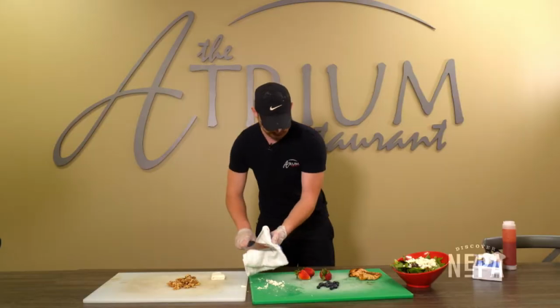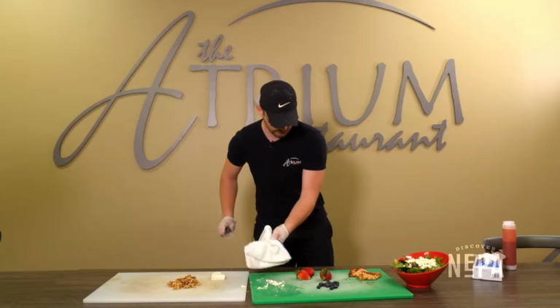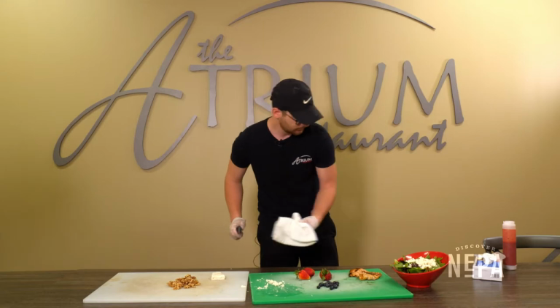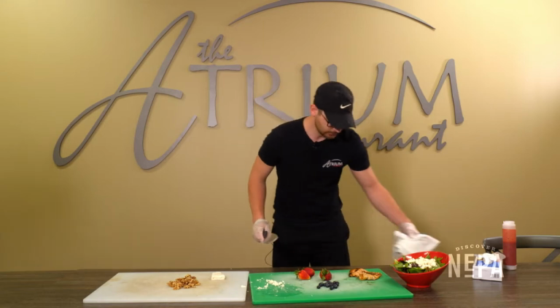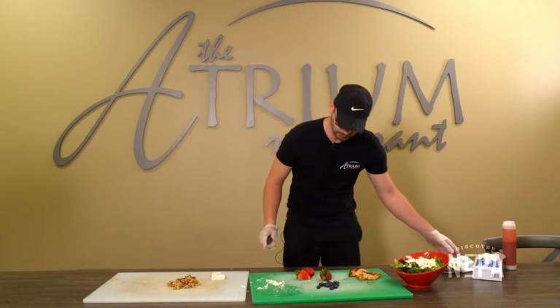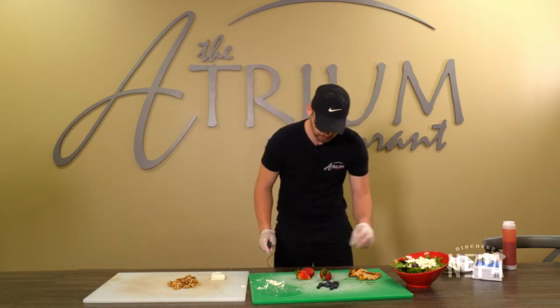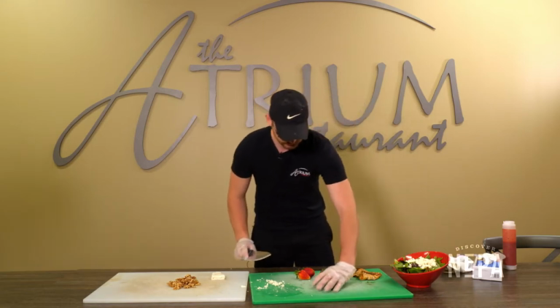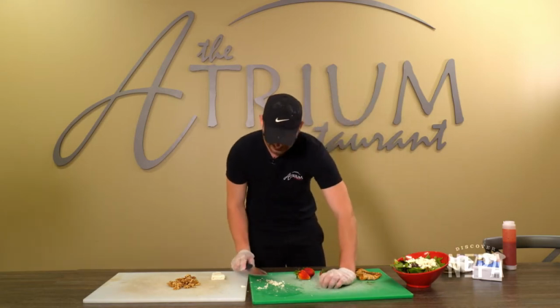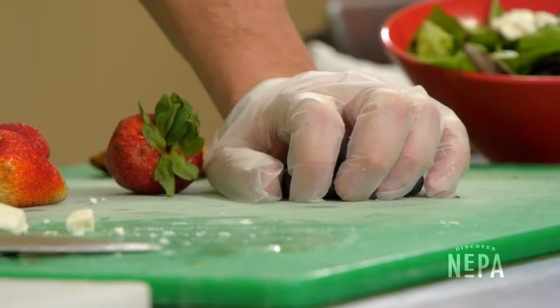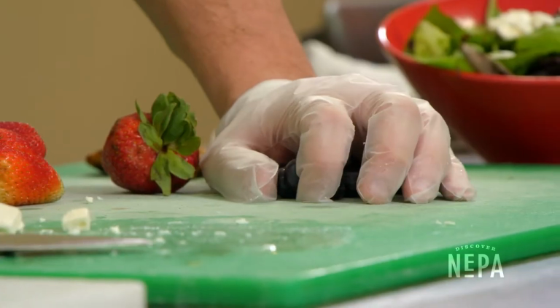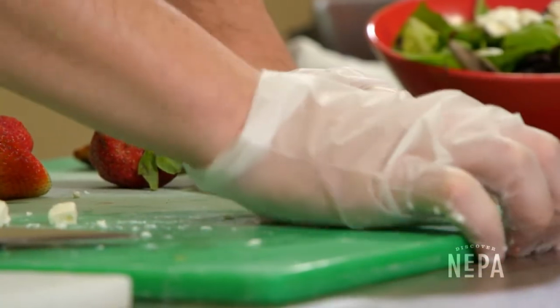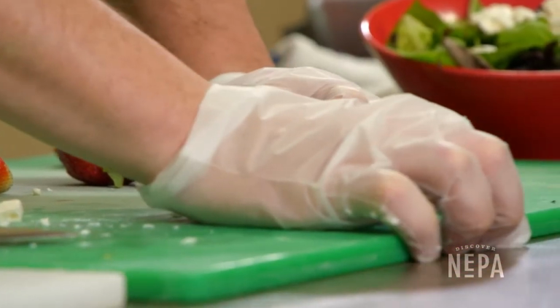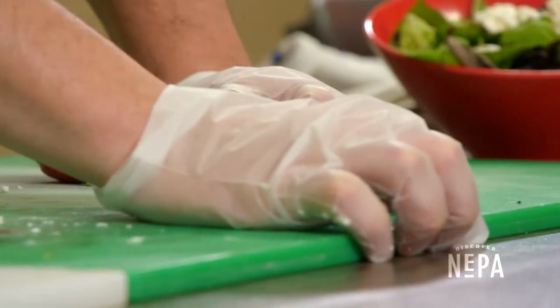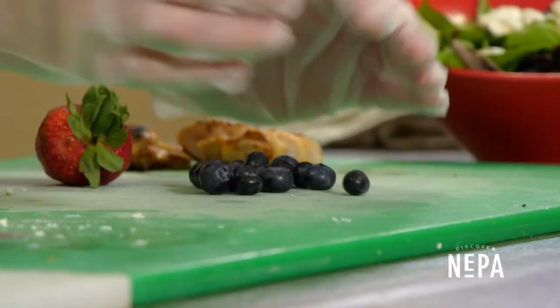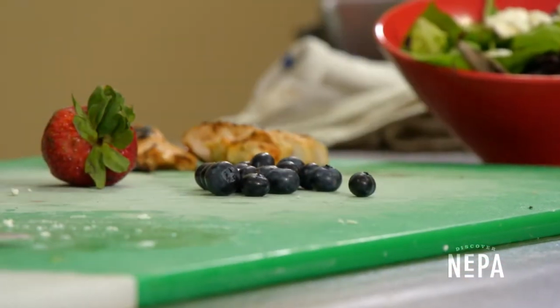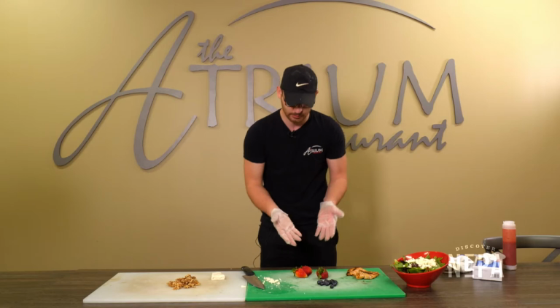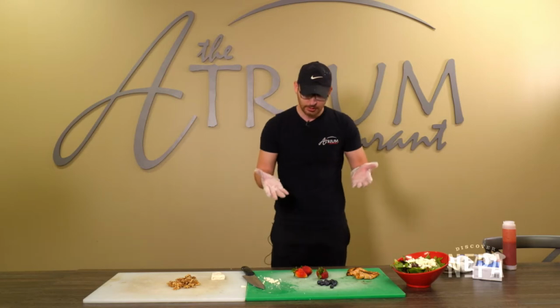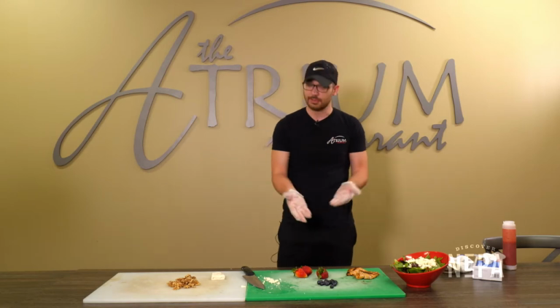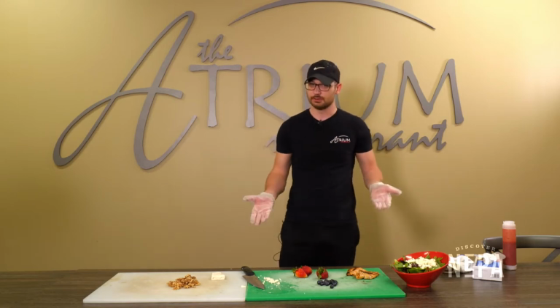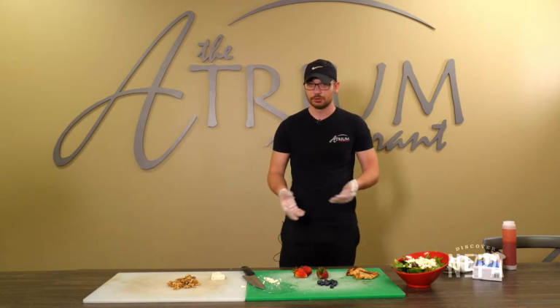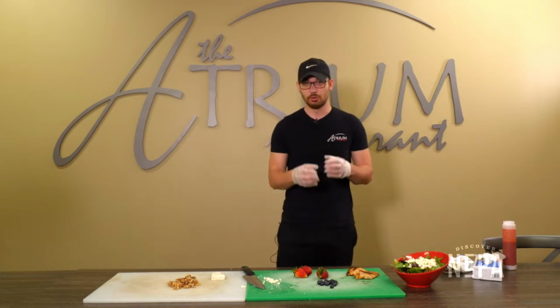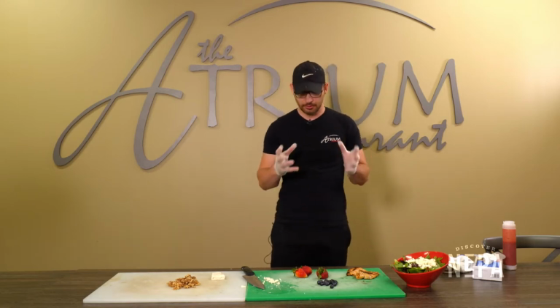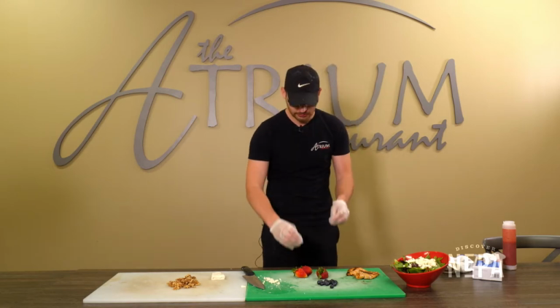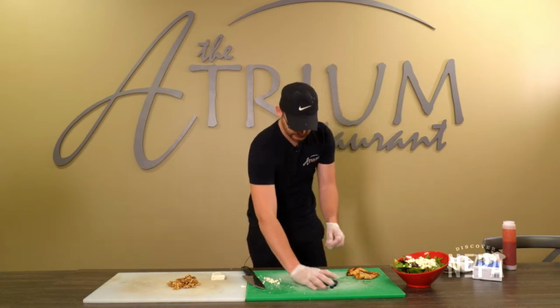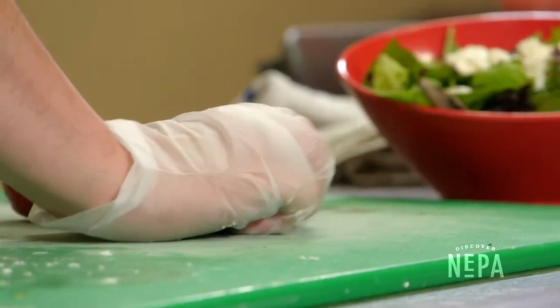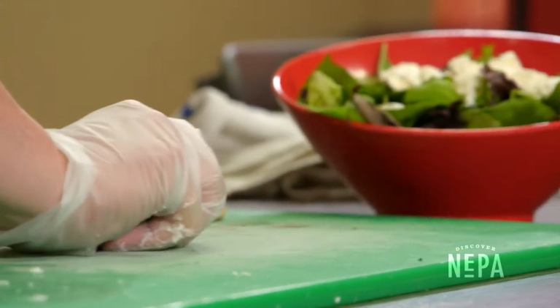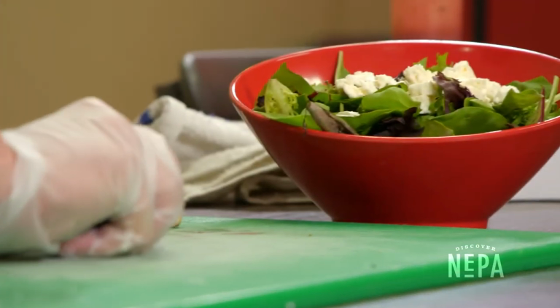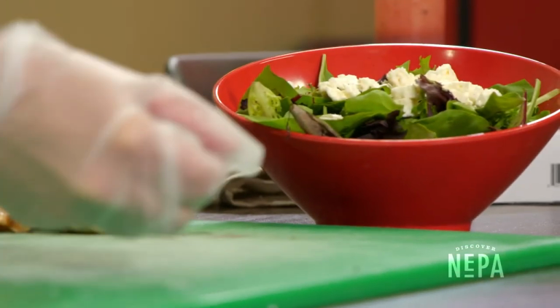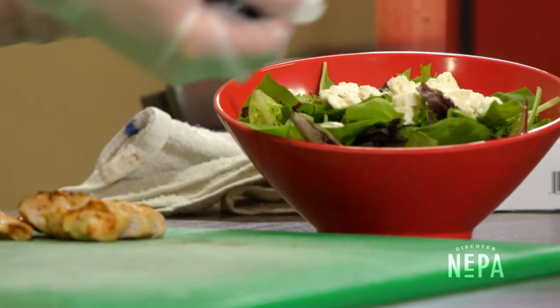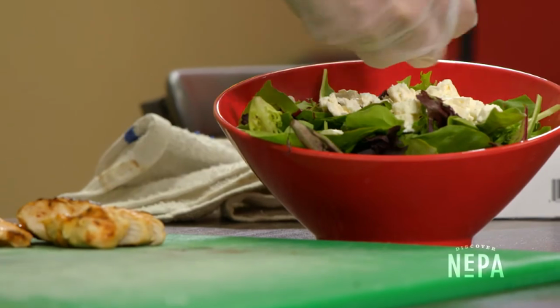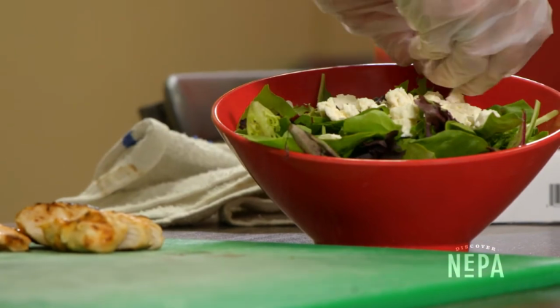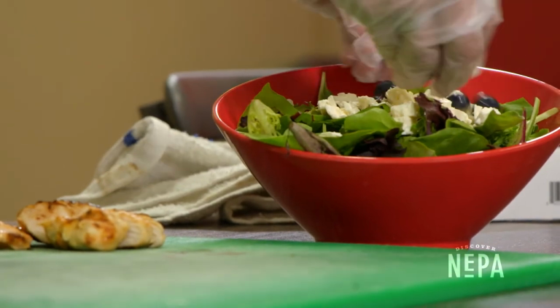After that we're gonna take our blueberries. You don't have to dice the blueberries because they're already bite-size, so literally just take the blueberries and very easily spread them around.